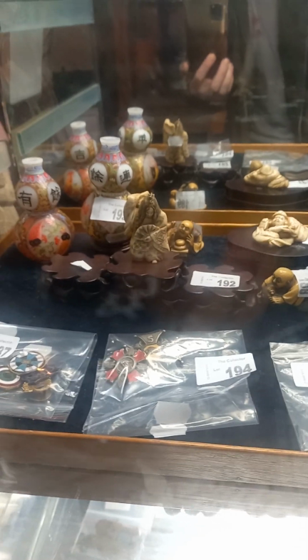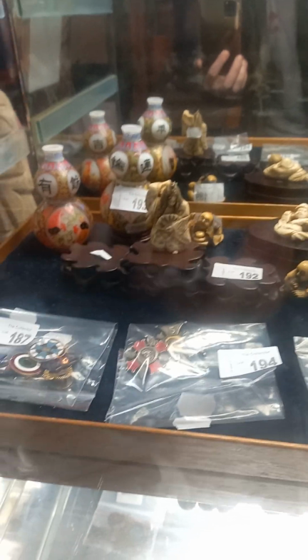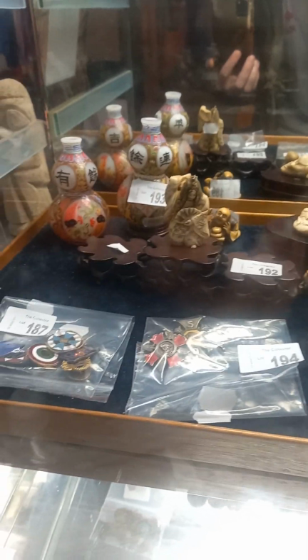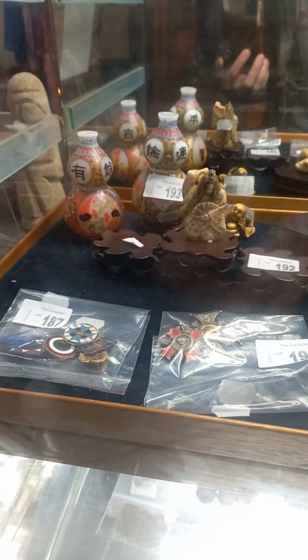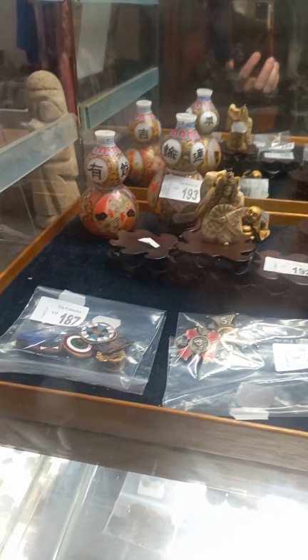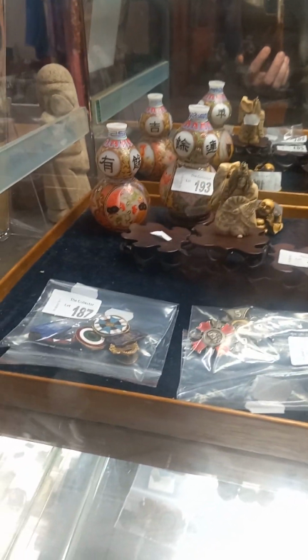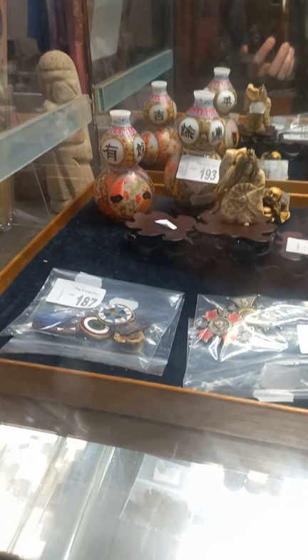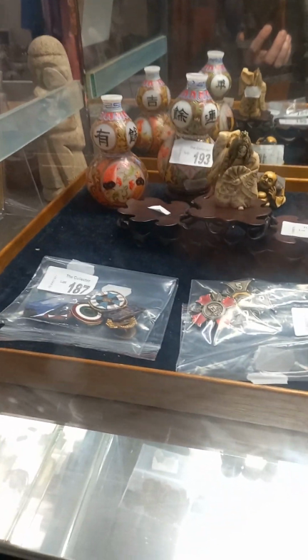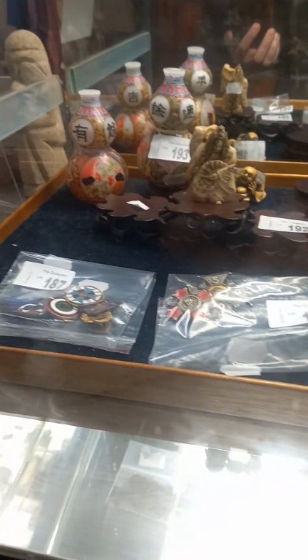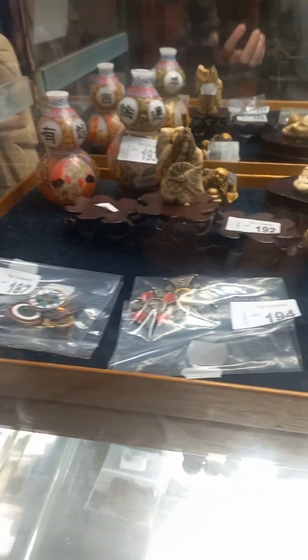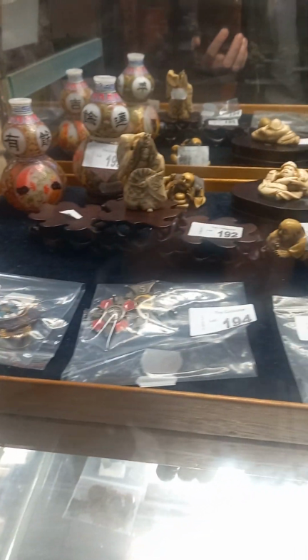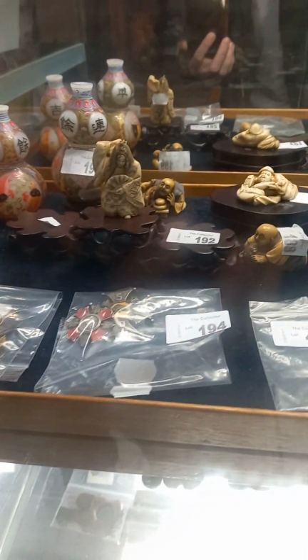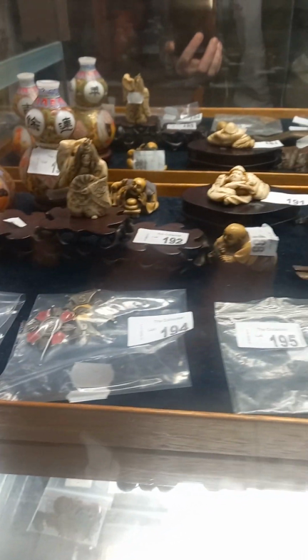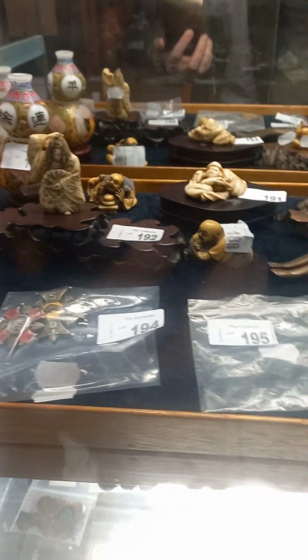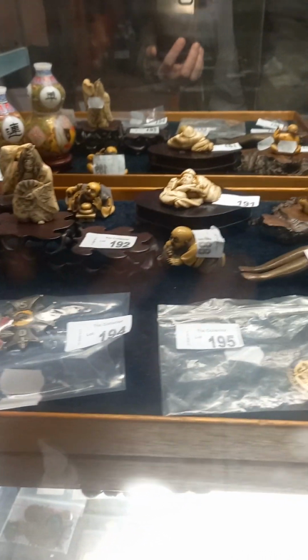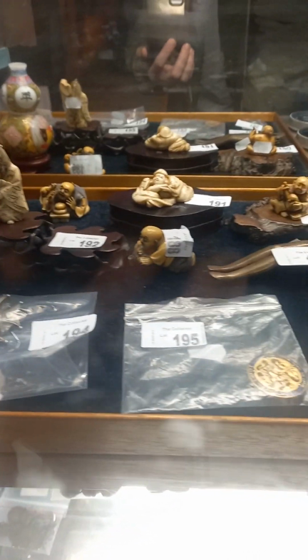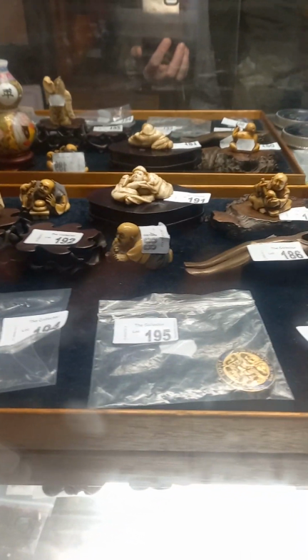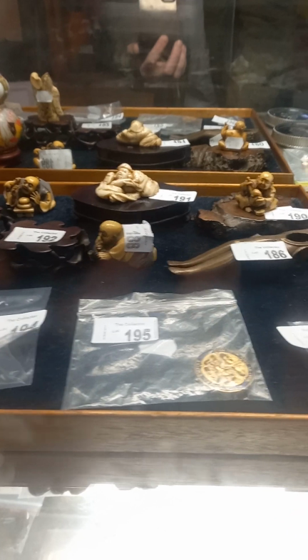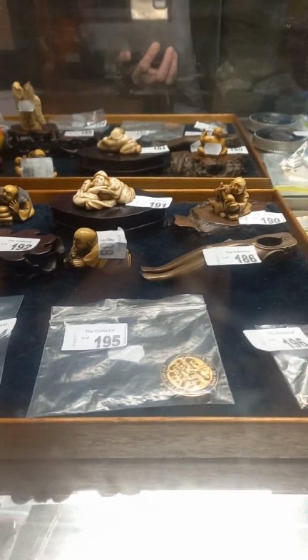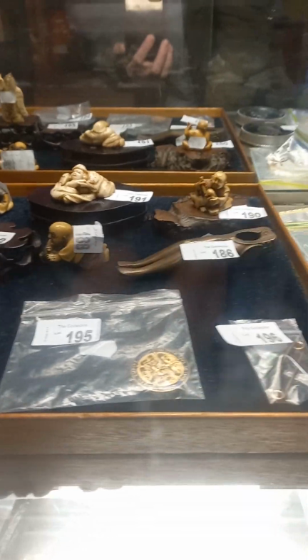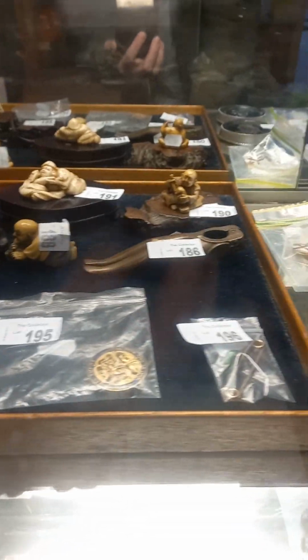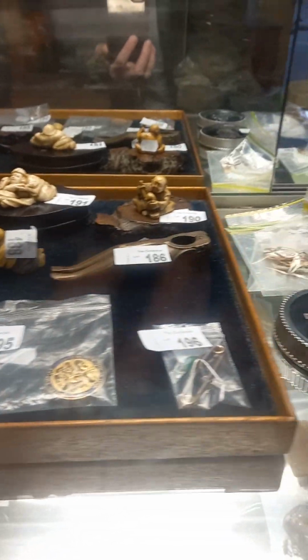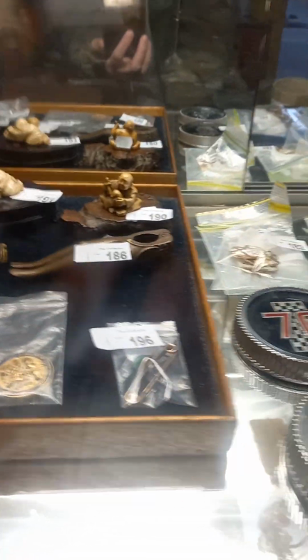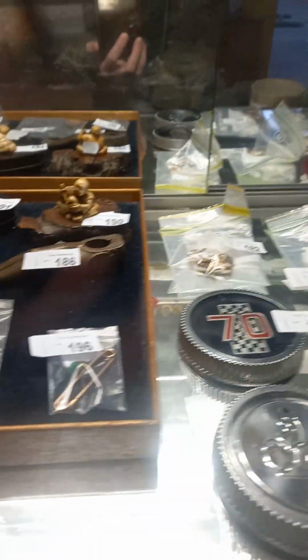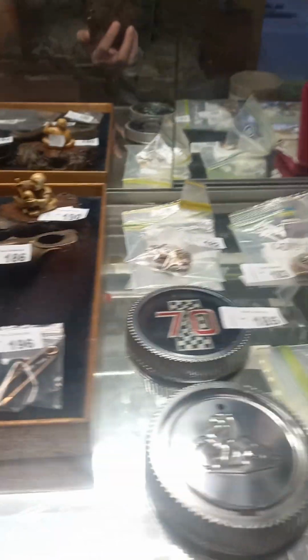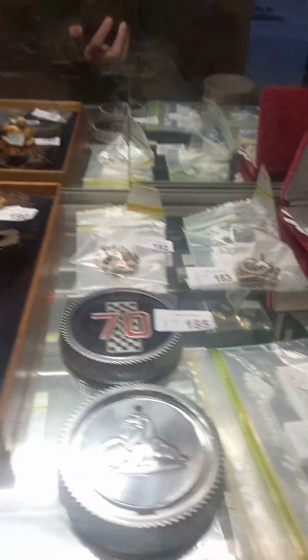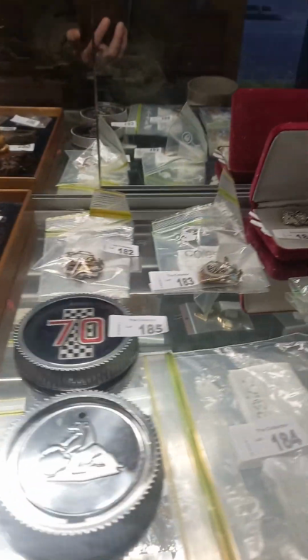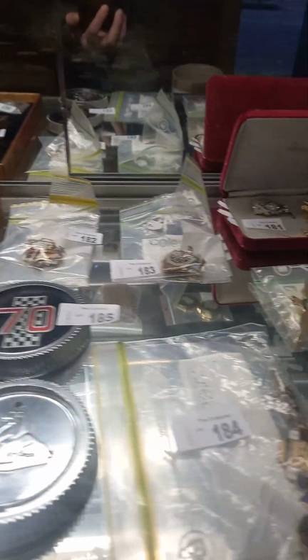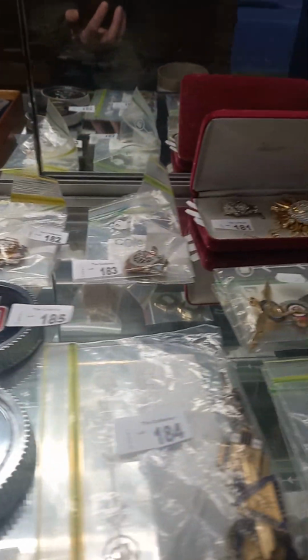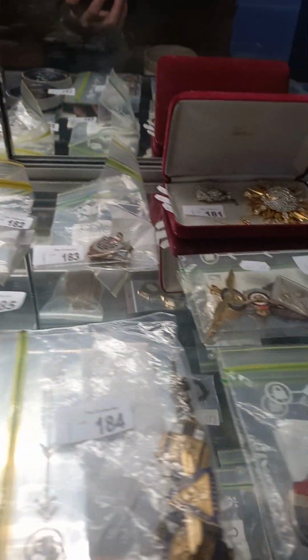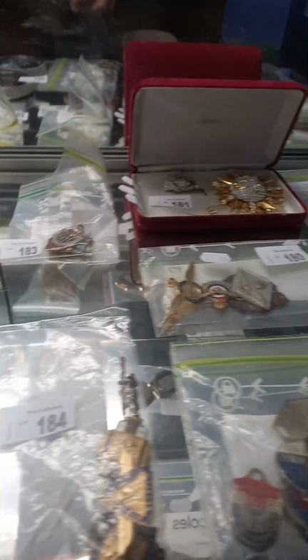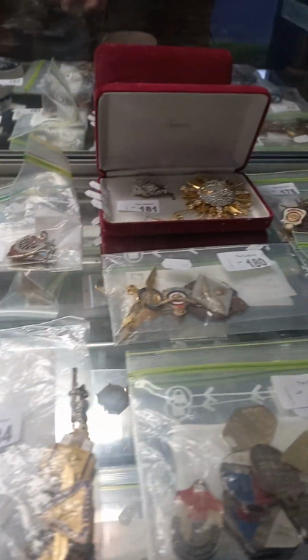Howdy cowdies, hope you're going good. We've been busy again here at The Collector. We've got another cool little auction set up for tomorrow night.